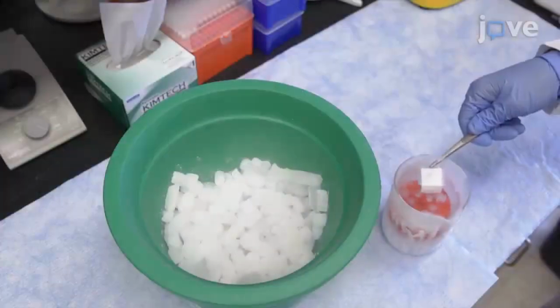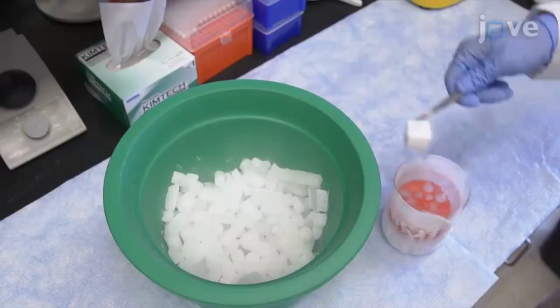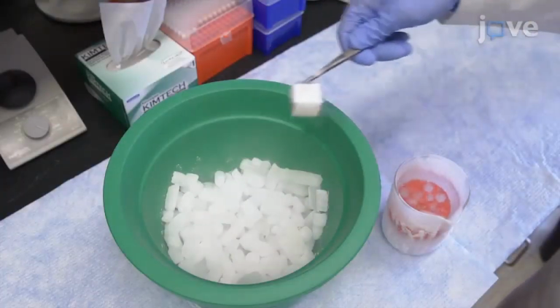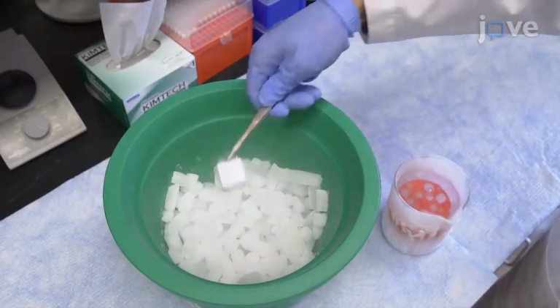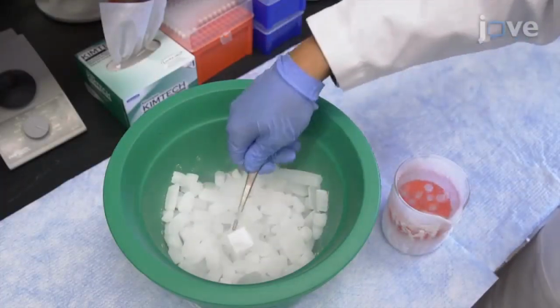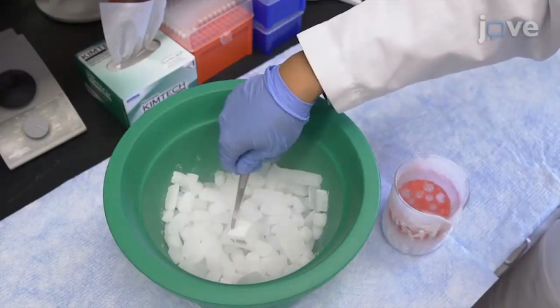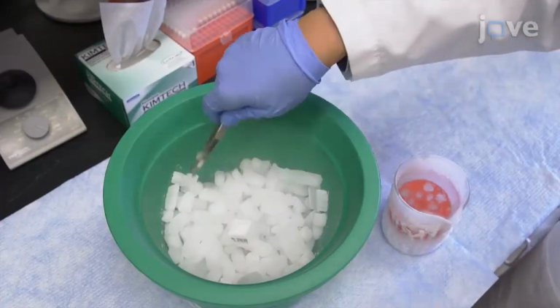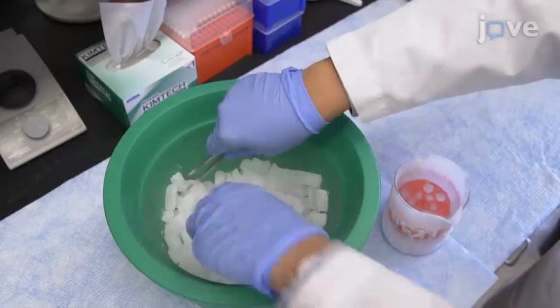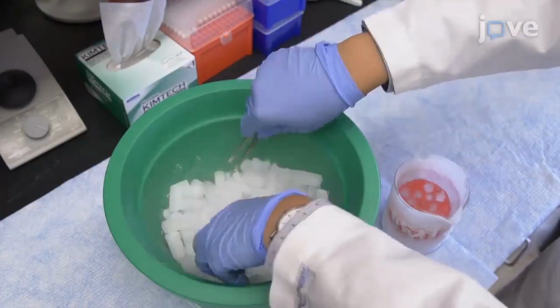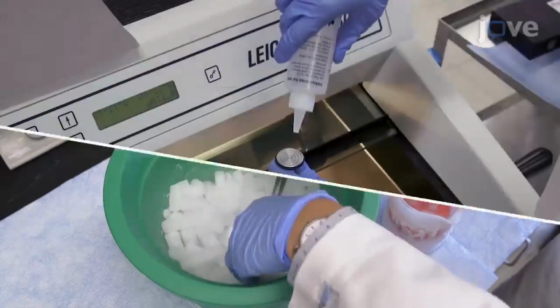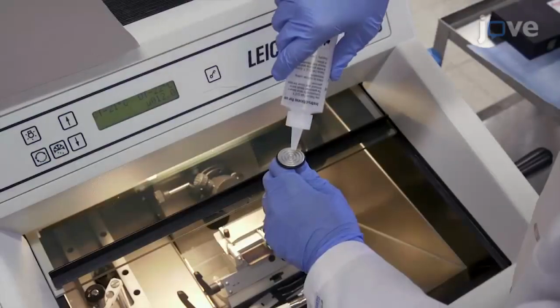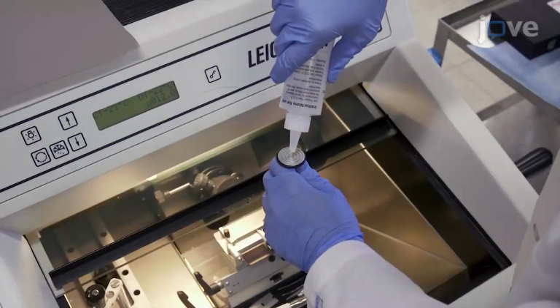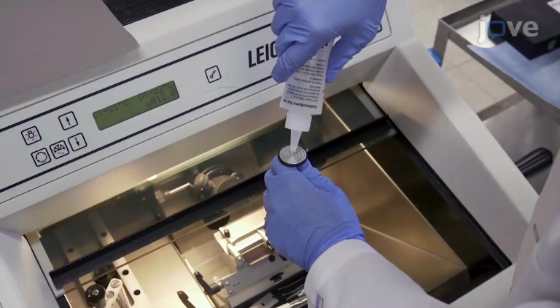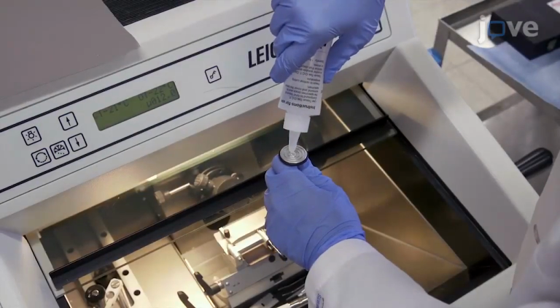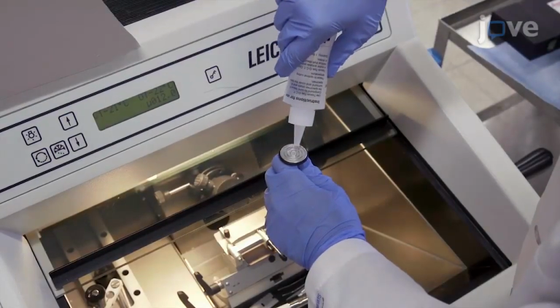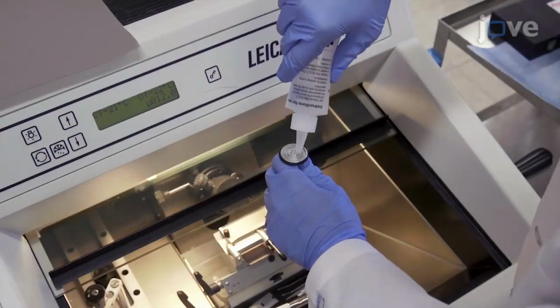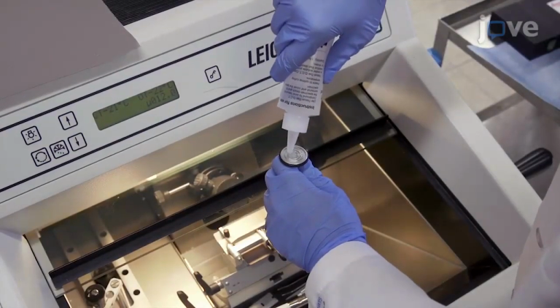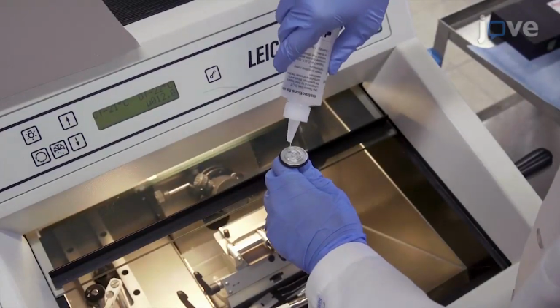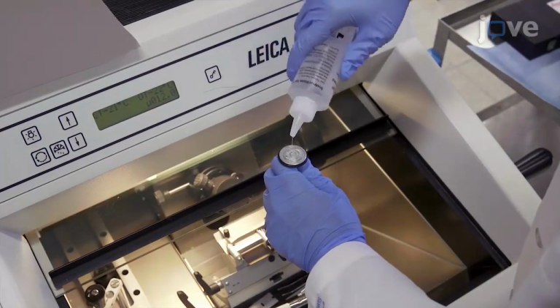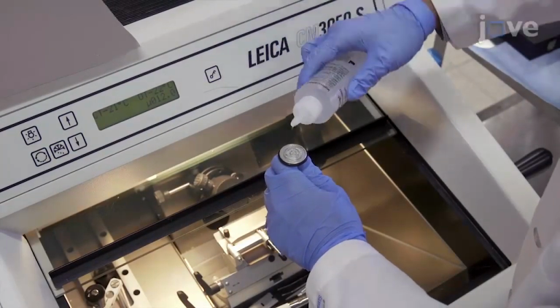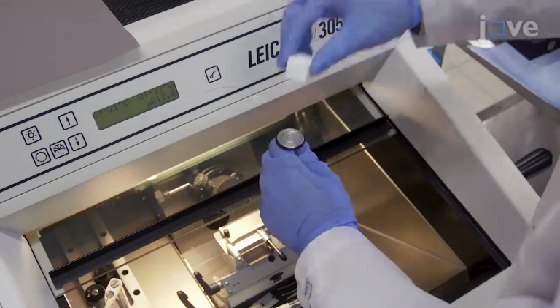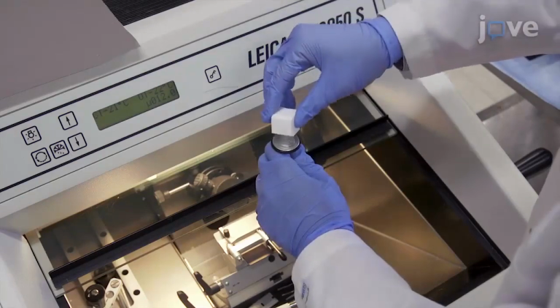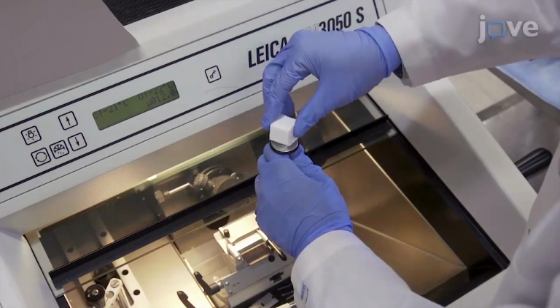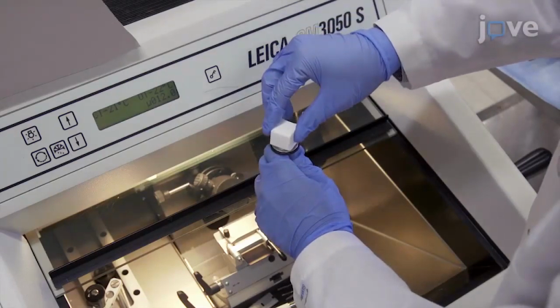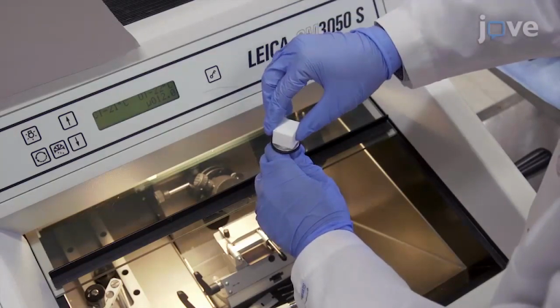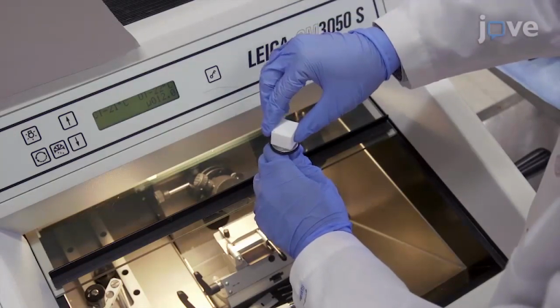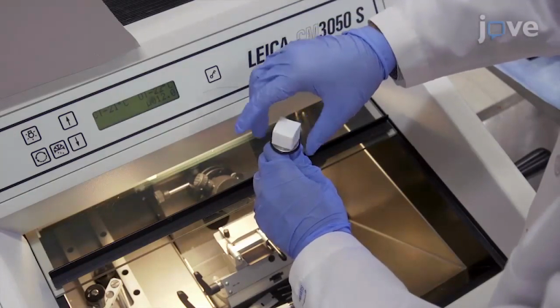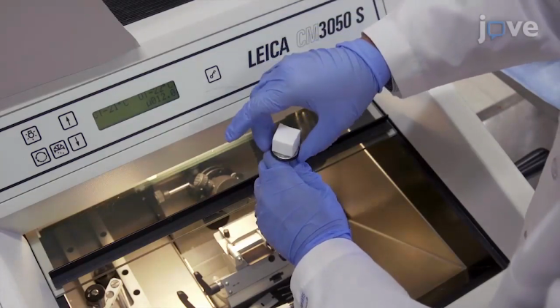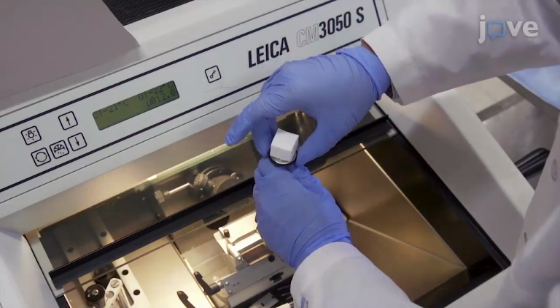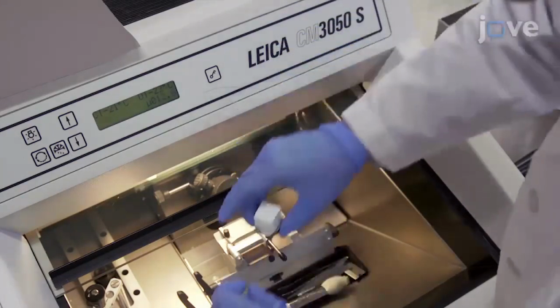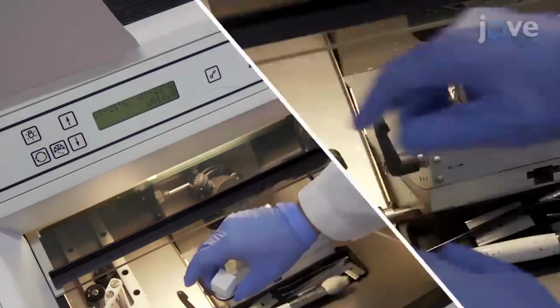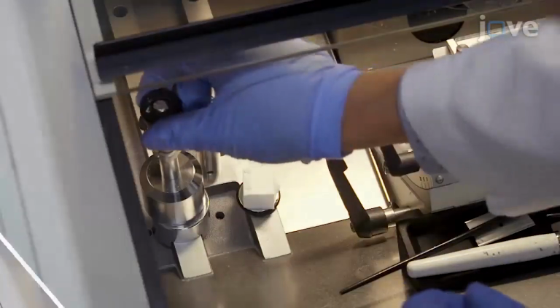Transfer the fresh frozen specimen into the bucket of dry ice. Place a layer of optimal cutting temperature compound onto a cryostat specimen holder and immediately place the specimen on top of the optimal cutting temperature compound with gentle pressure.